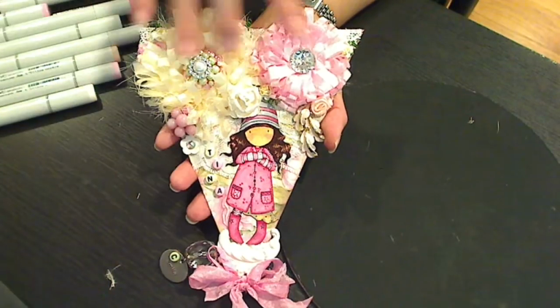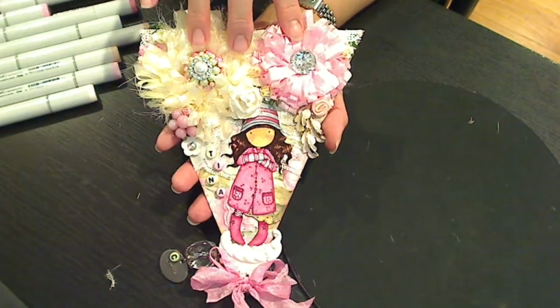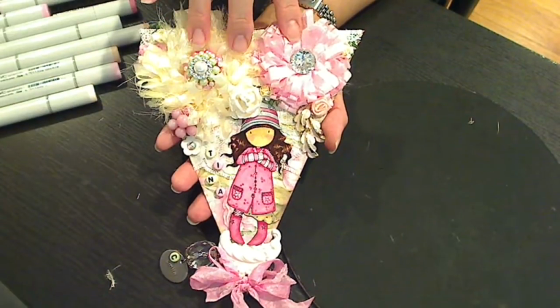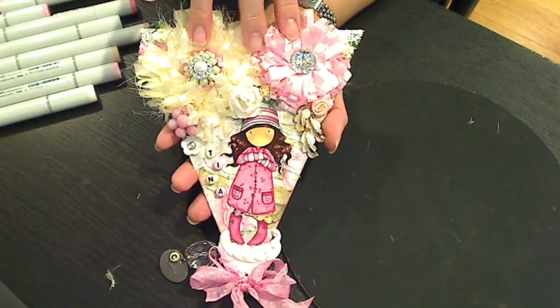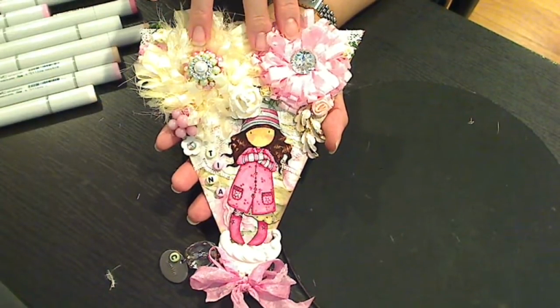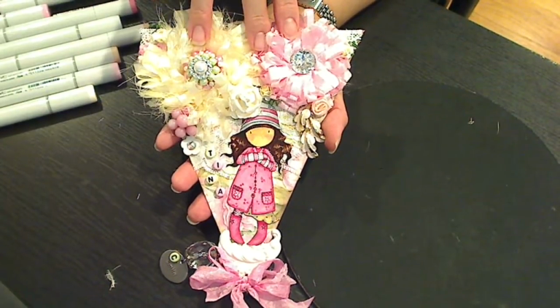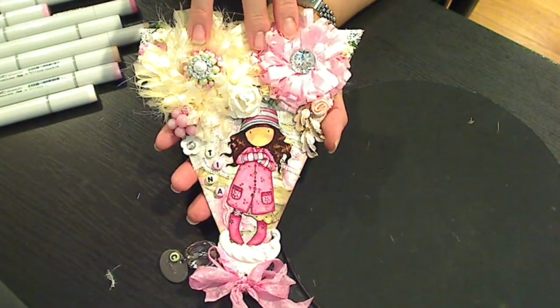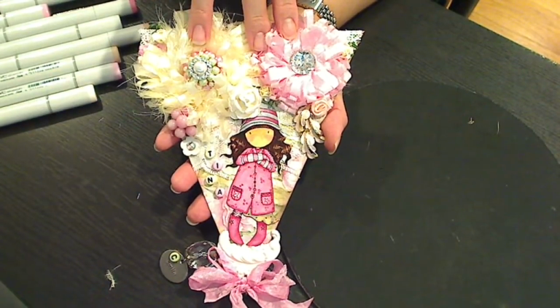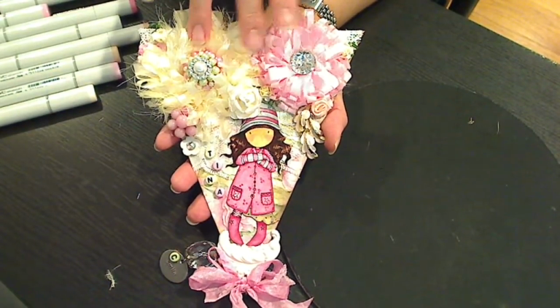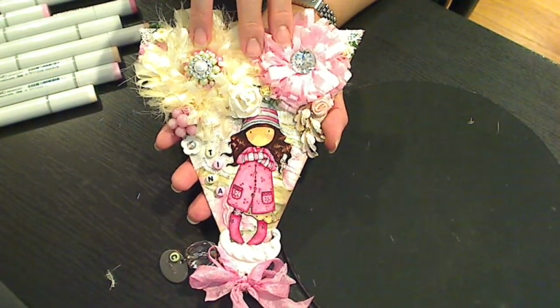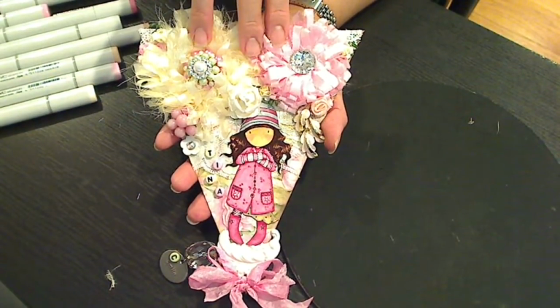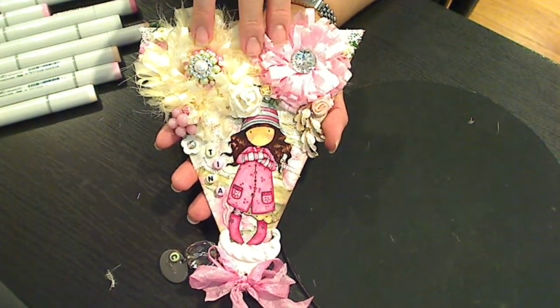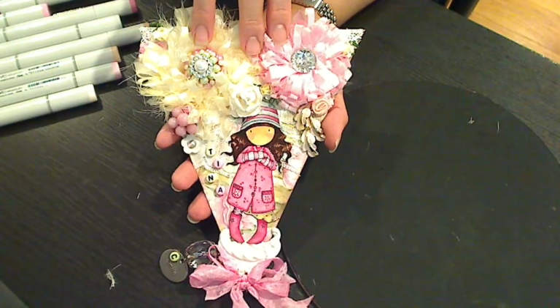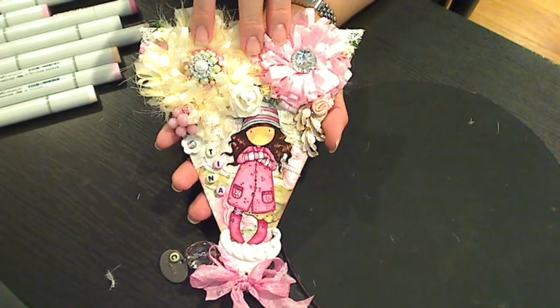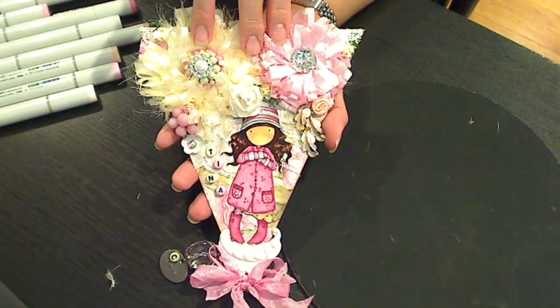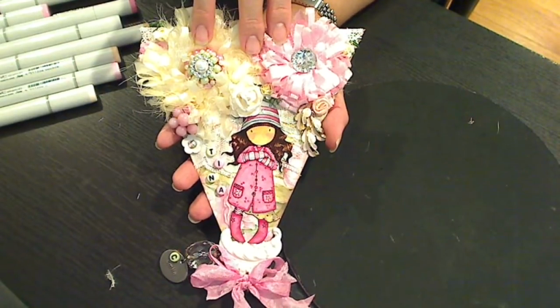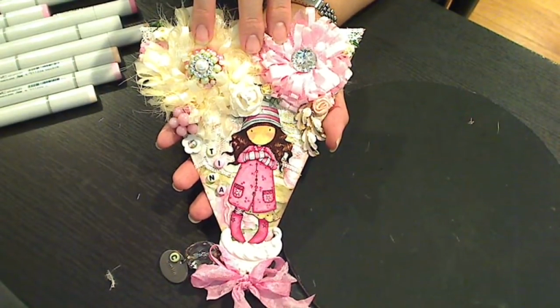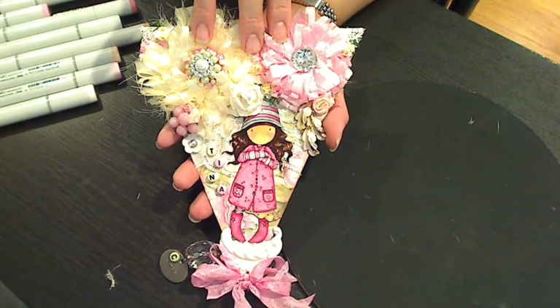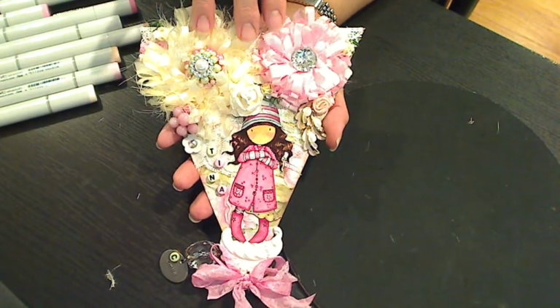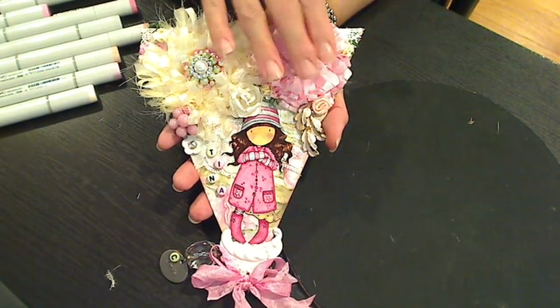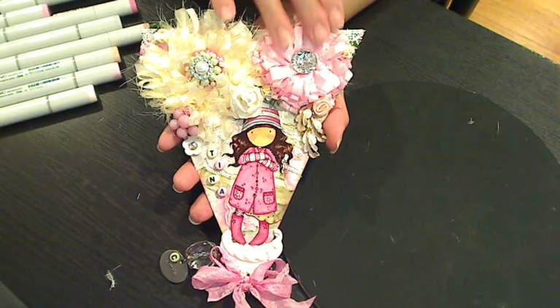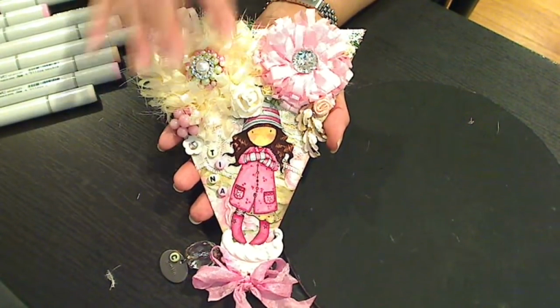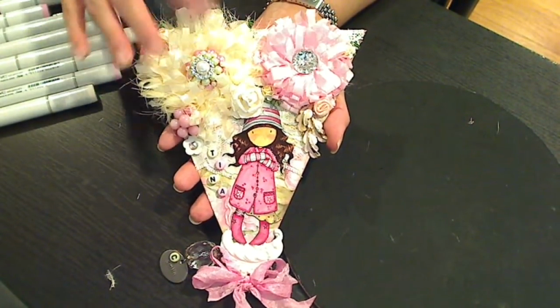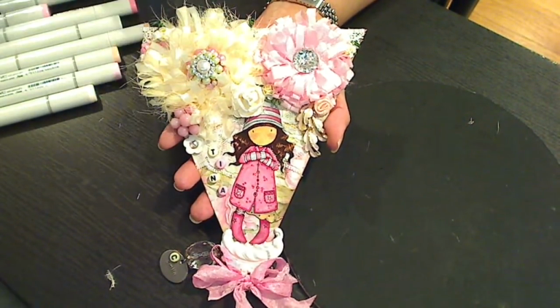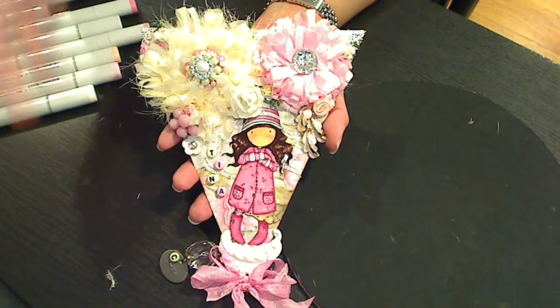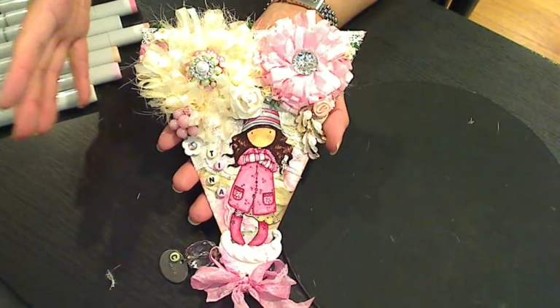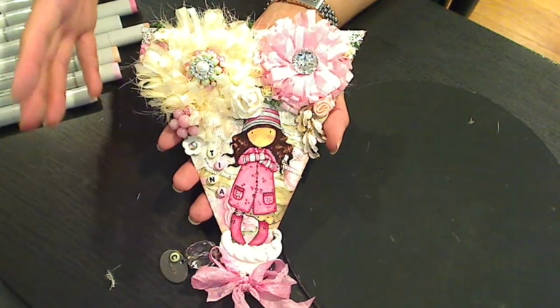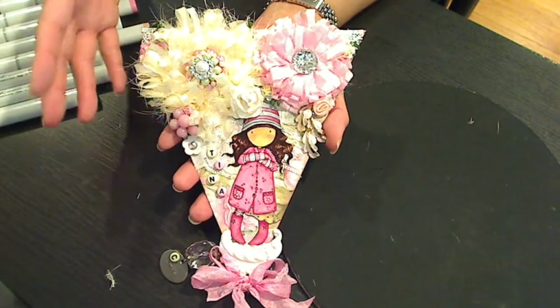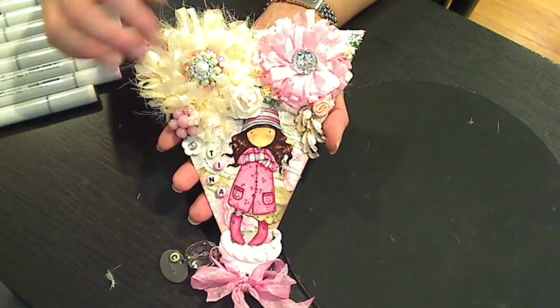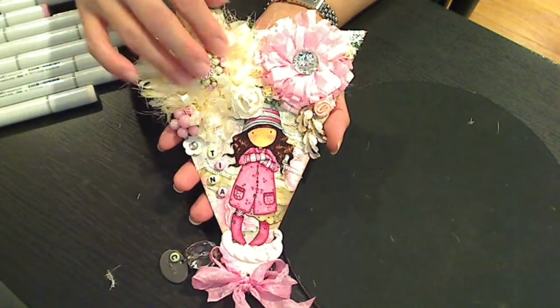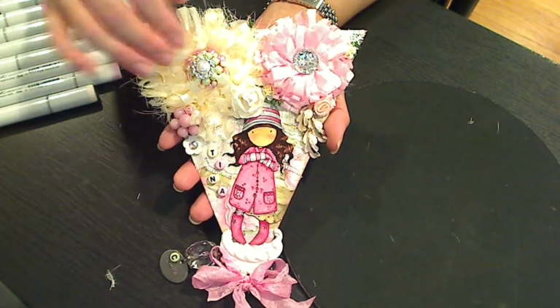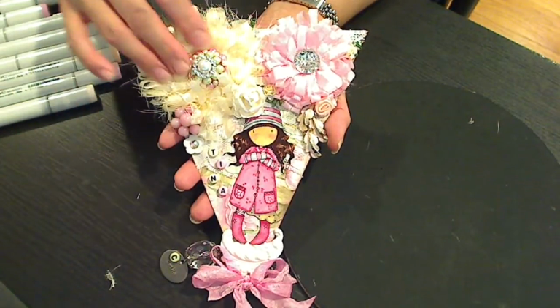These big beautiful handmade flowers were made by Terry, who's One Crafty Cookie here on YouTube. Thank you Terry — they're just gorgeous and they just make the banner, I think. They just pop.